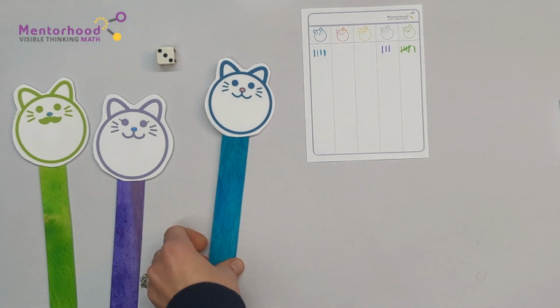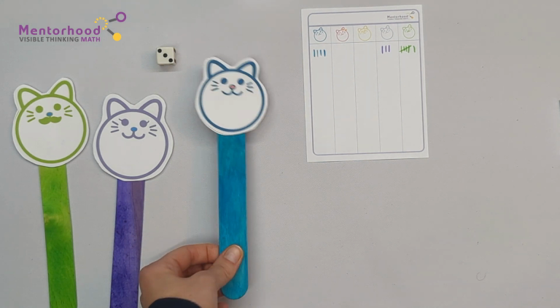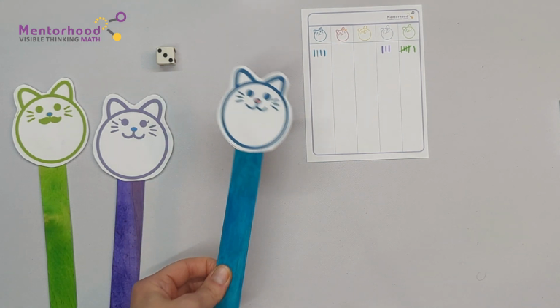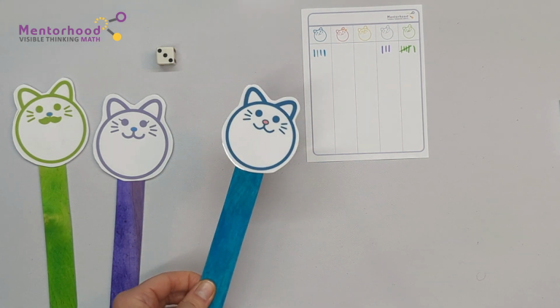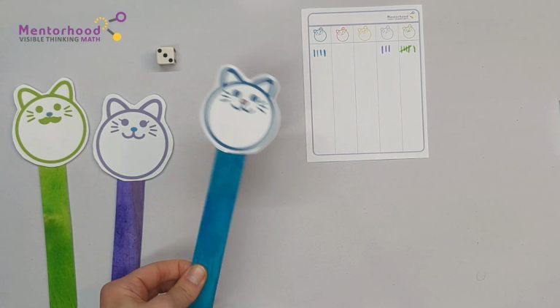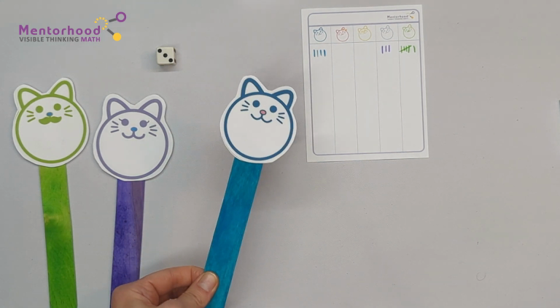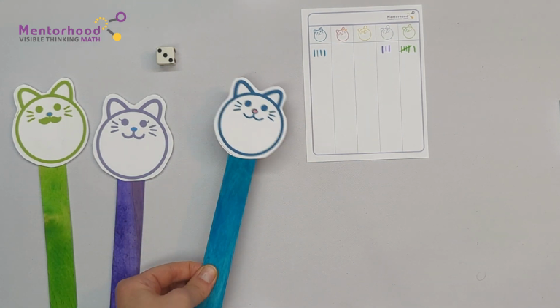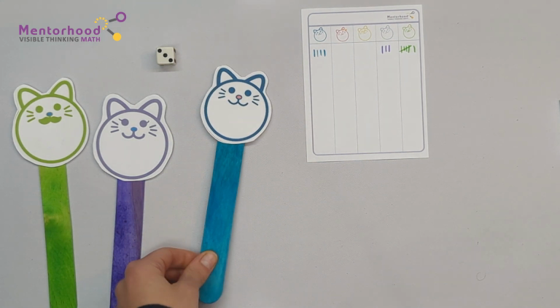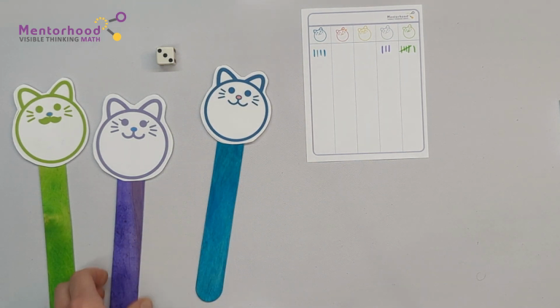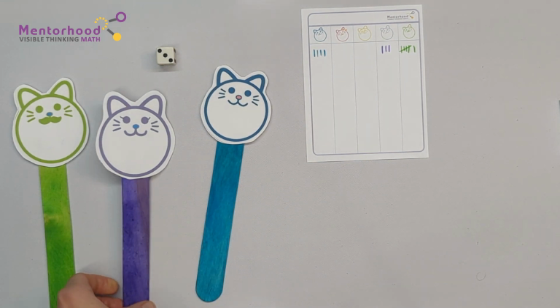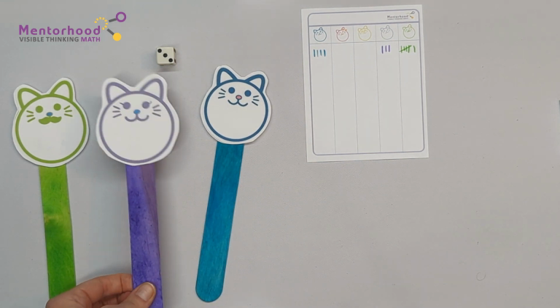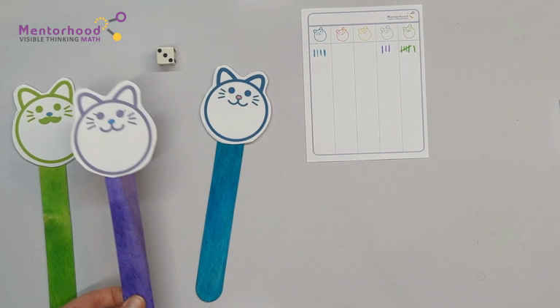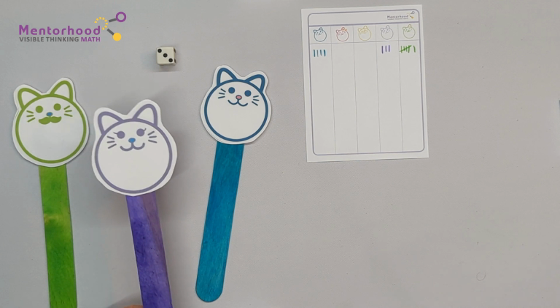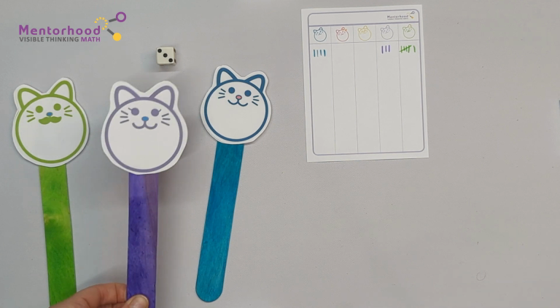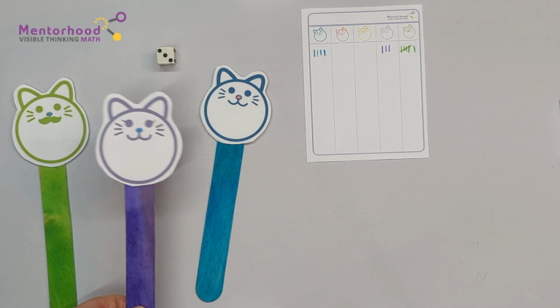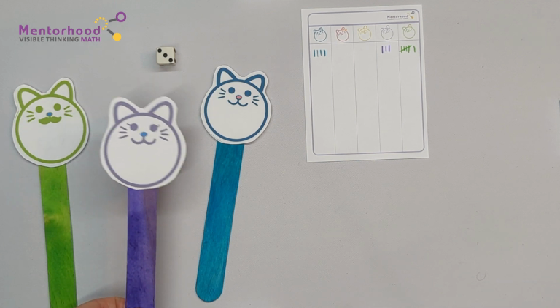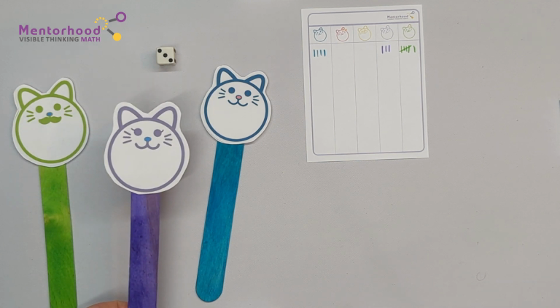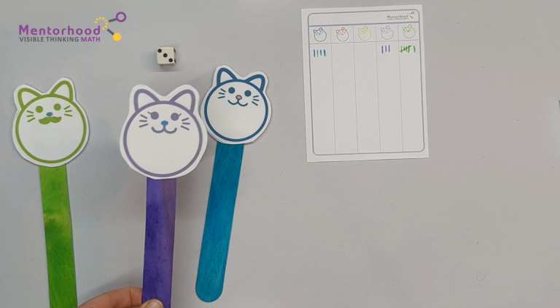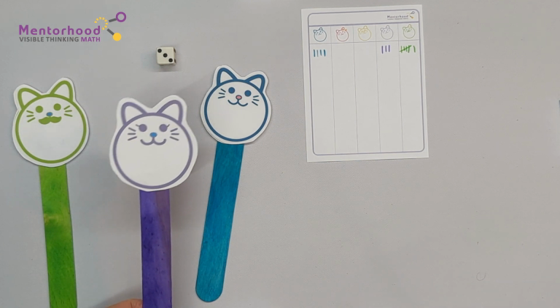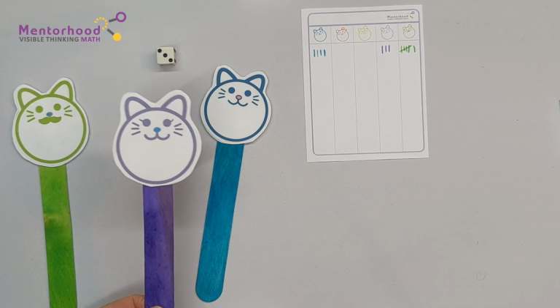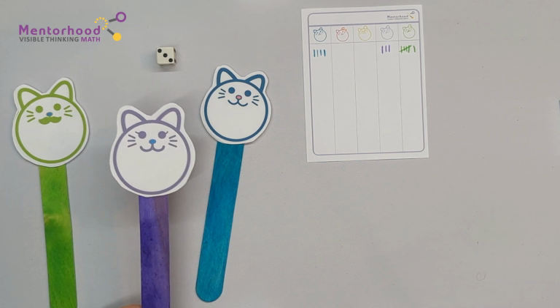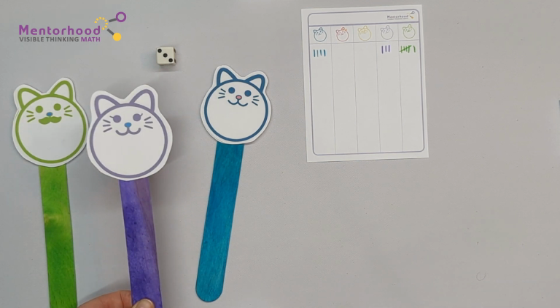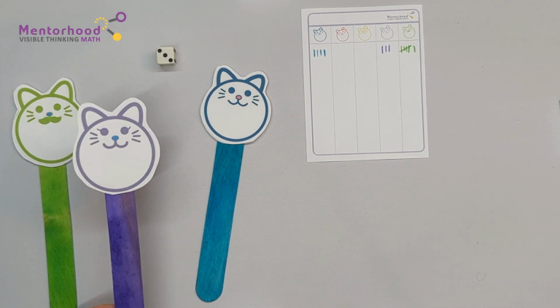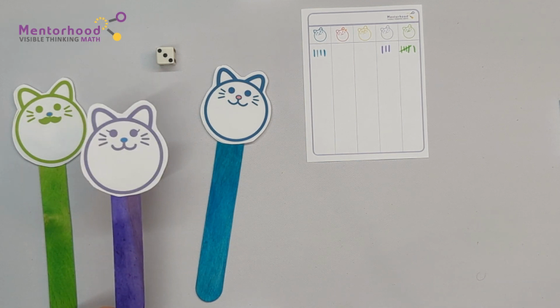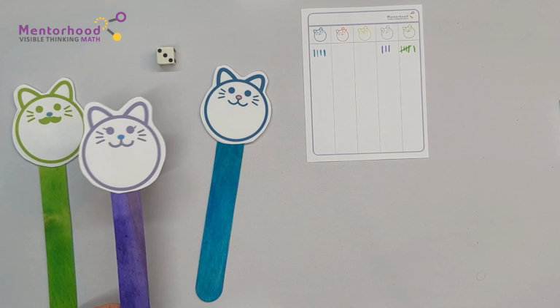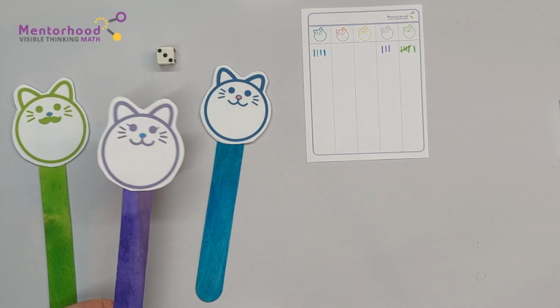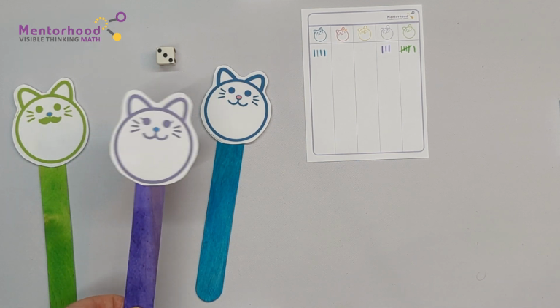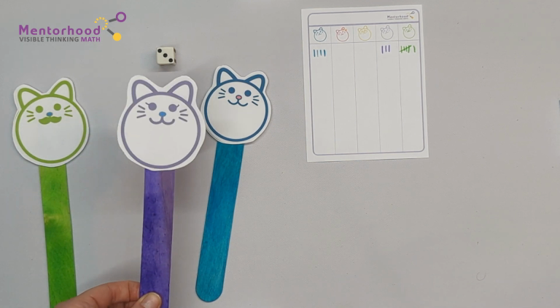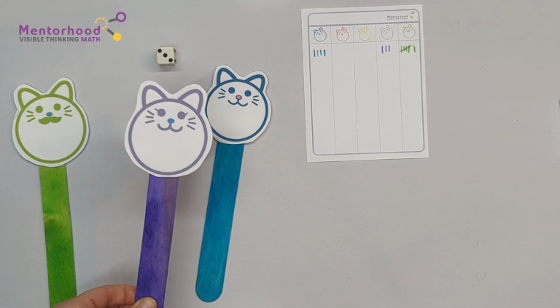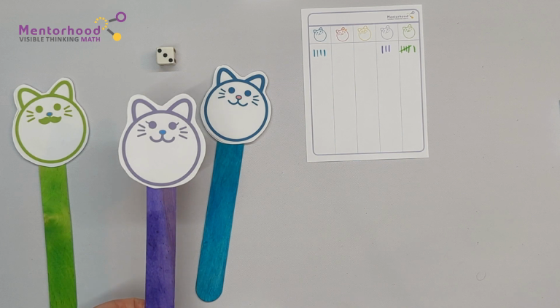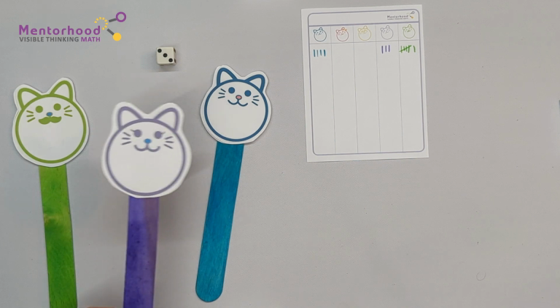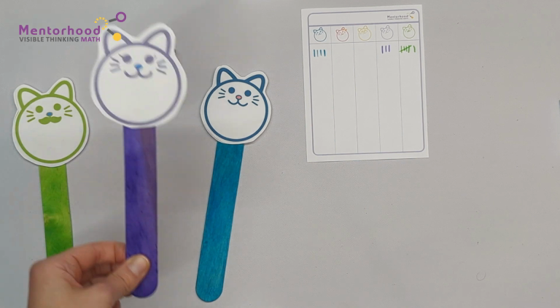Hey, Mom, how do we know who wins? Well, we'll play till 30 tally marks. Whoever's the first one to get 30 tally marks wins!